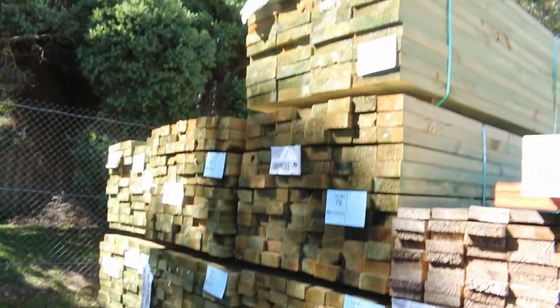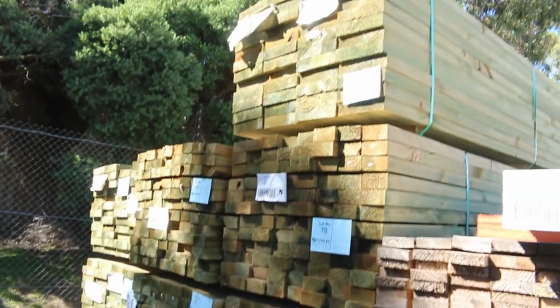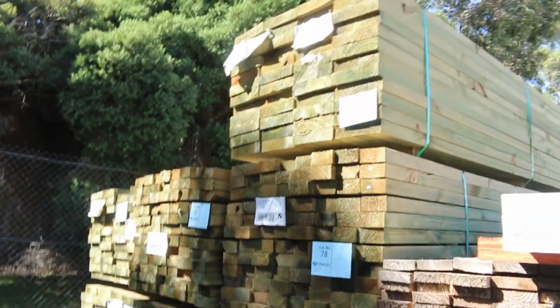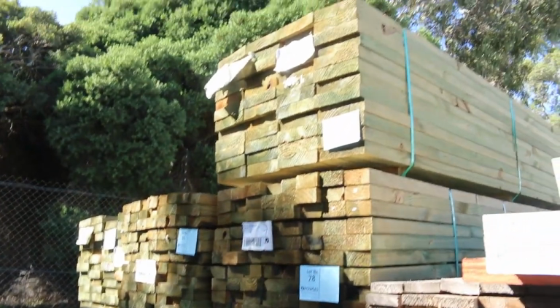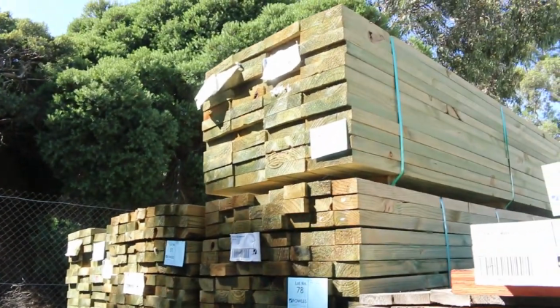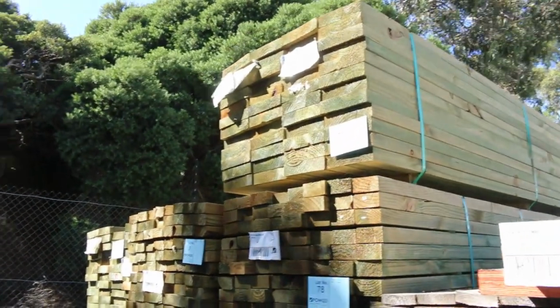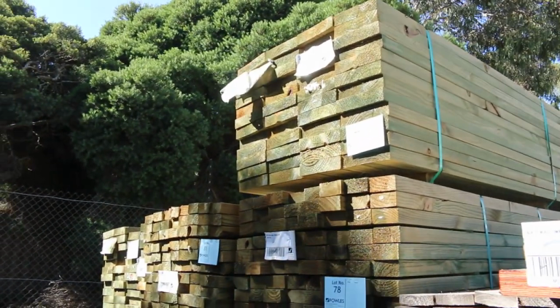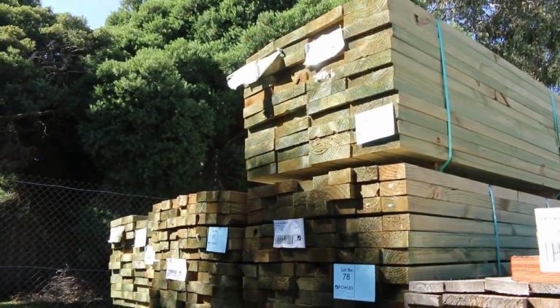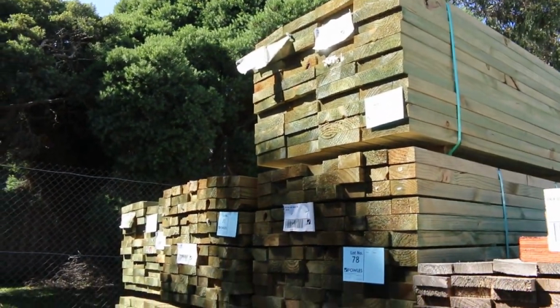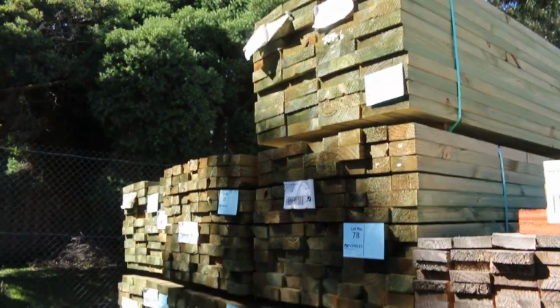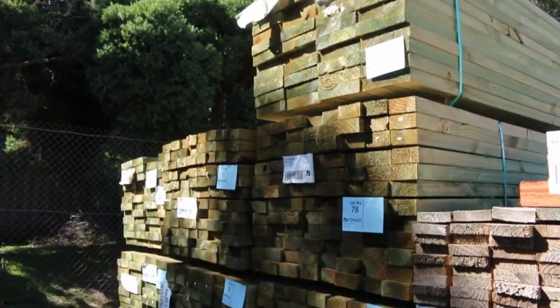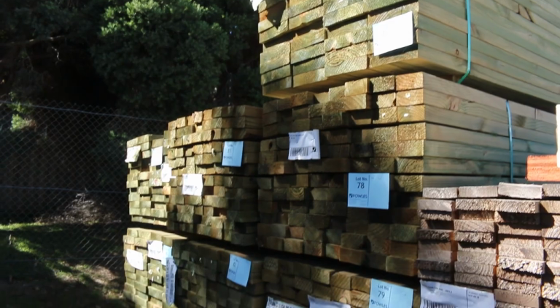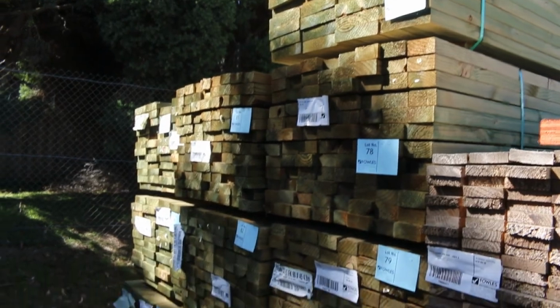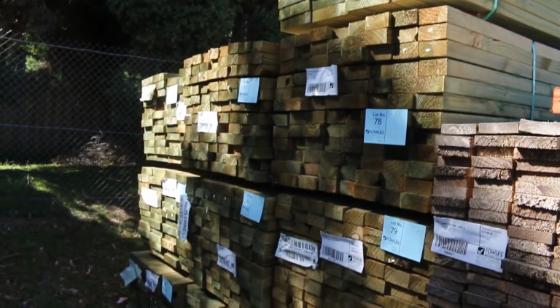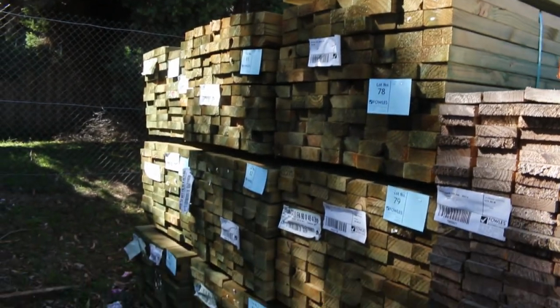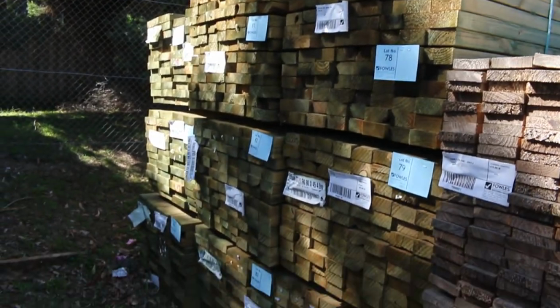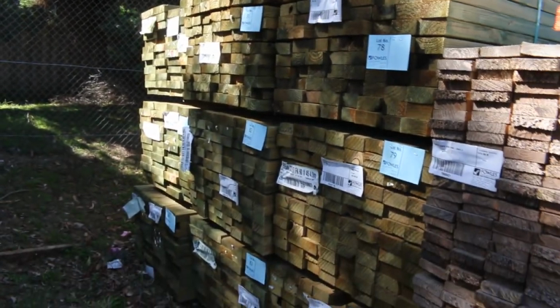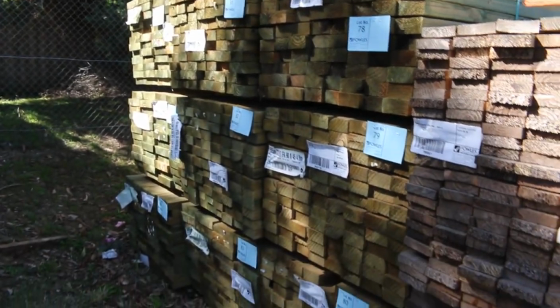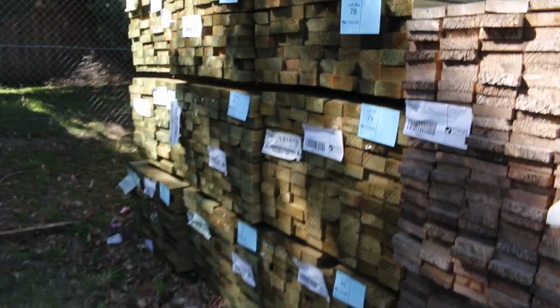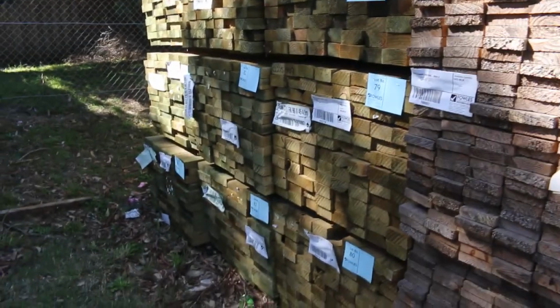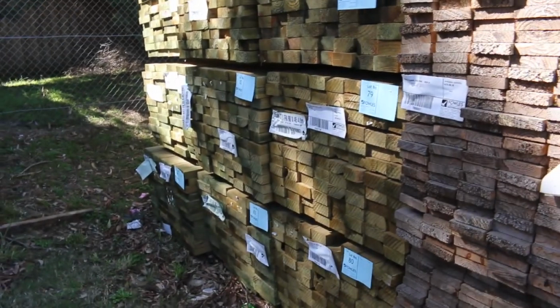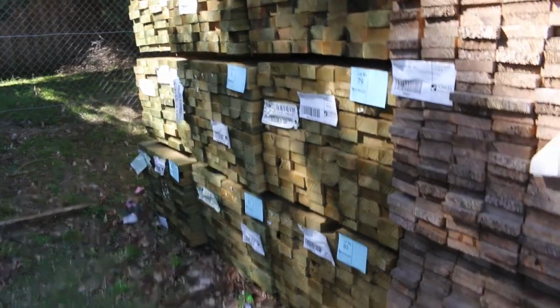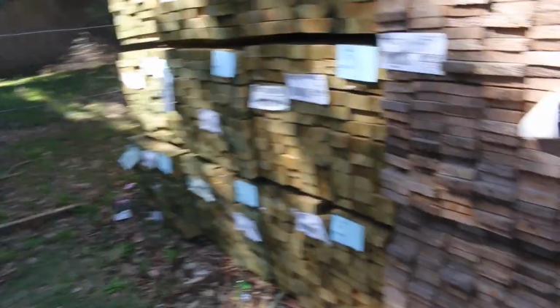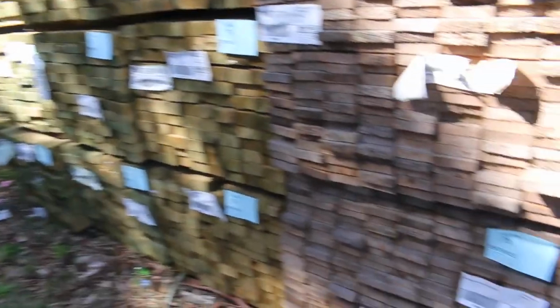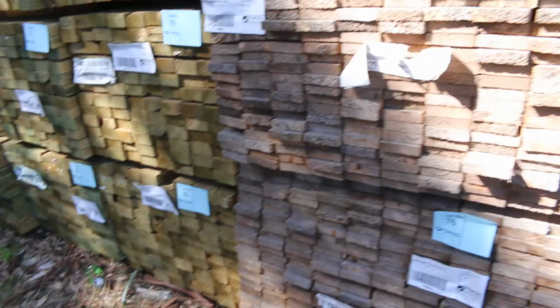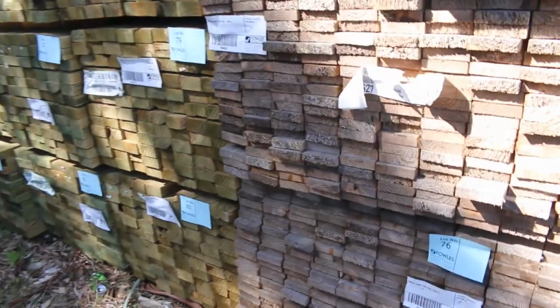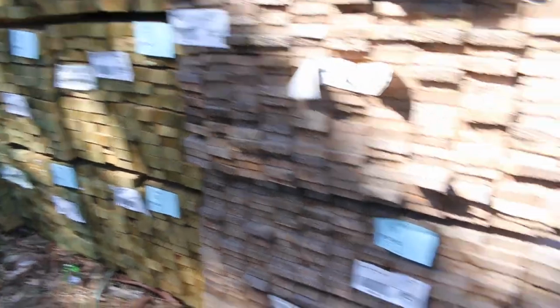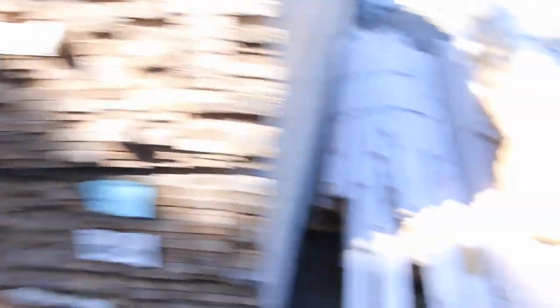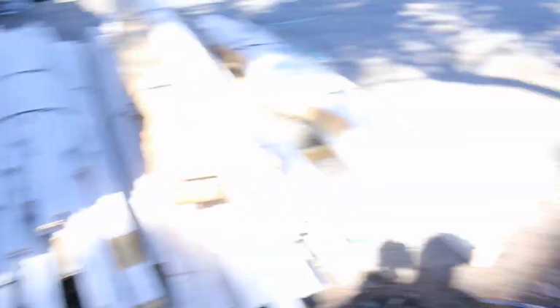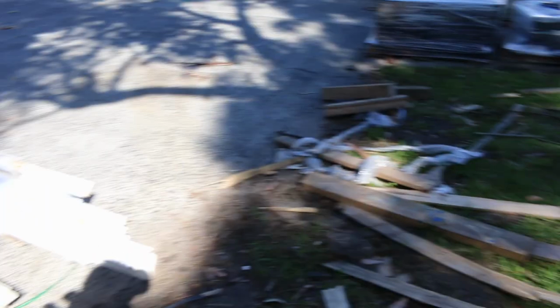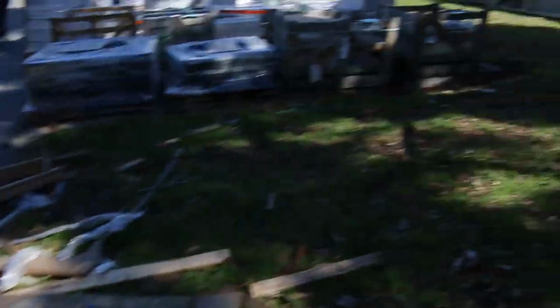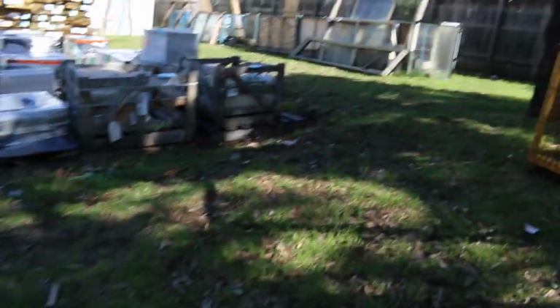Then a bit of treated pine — some 90 by 45 4.8s, and some 190 by 45 treated 4.8s, and maybe a pack of 6.0s there as well.